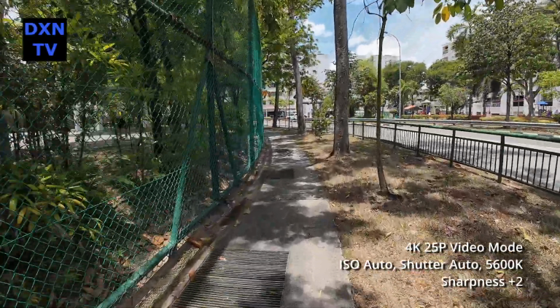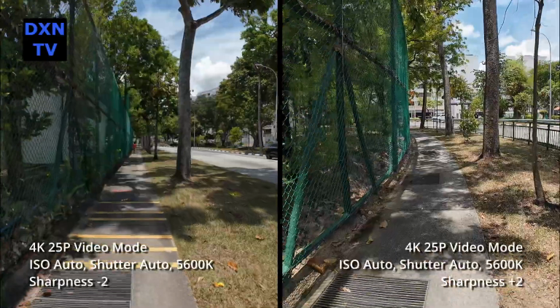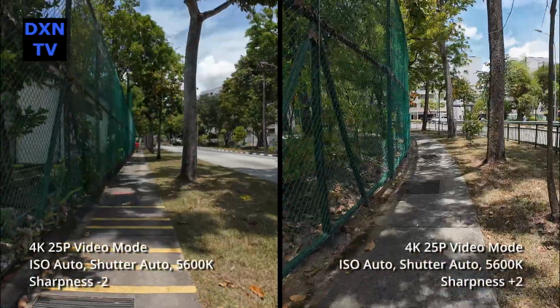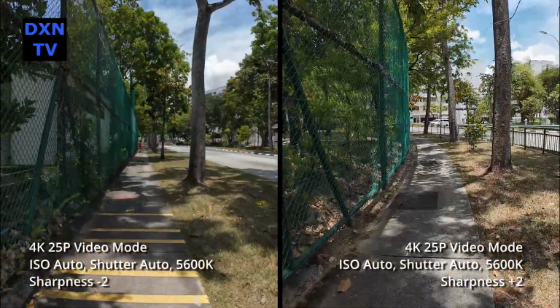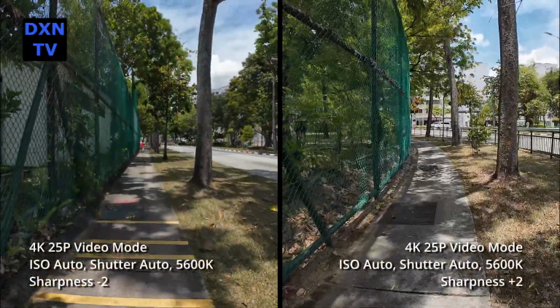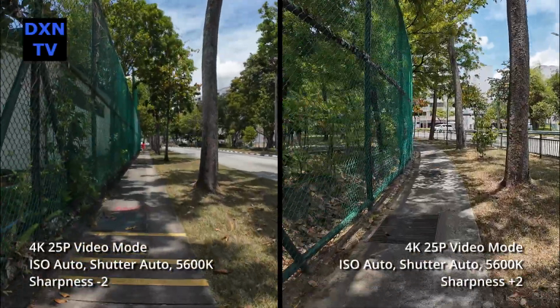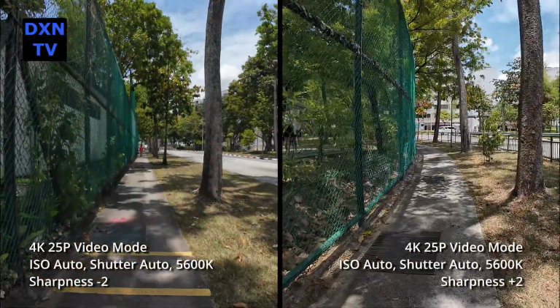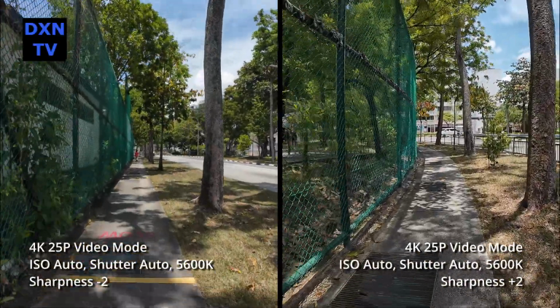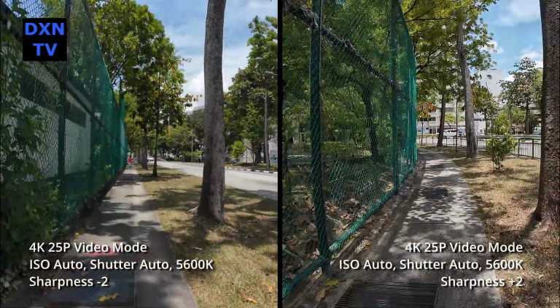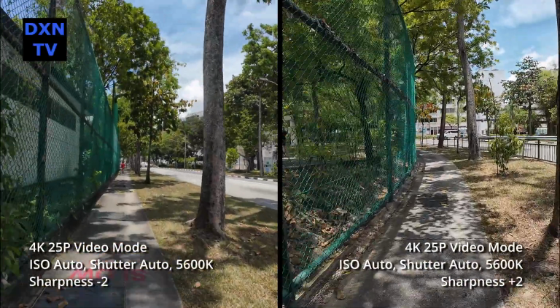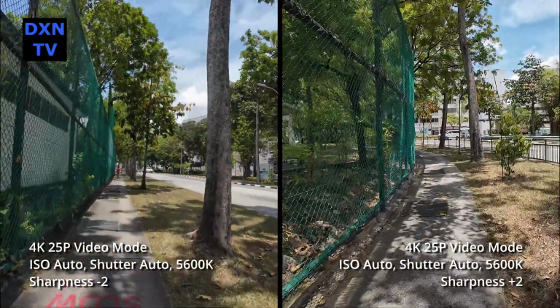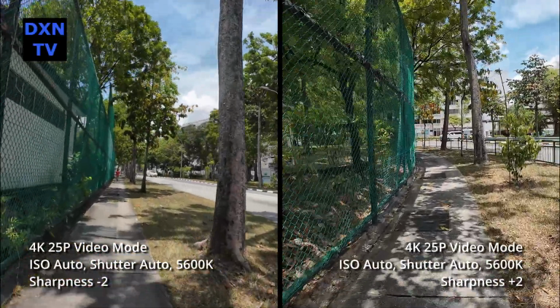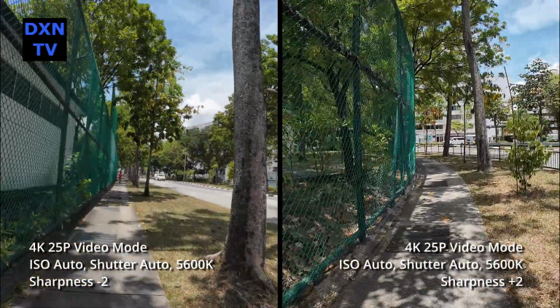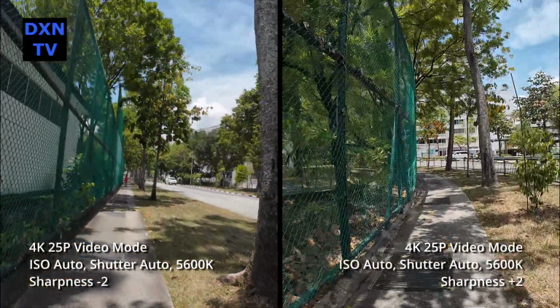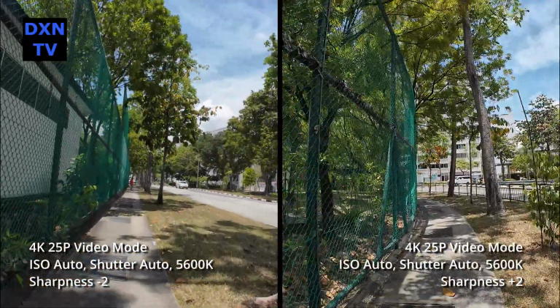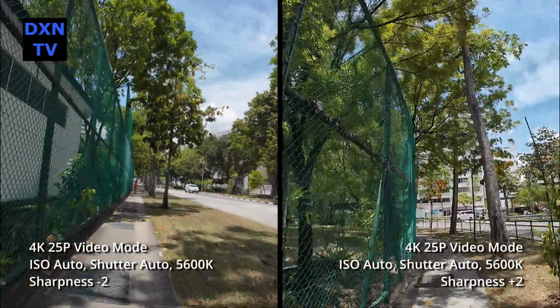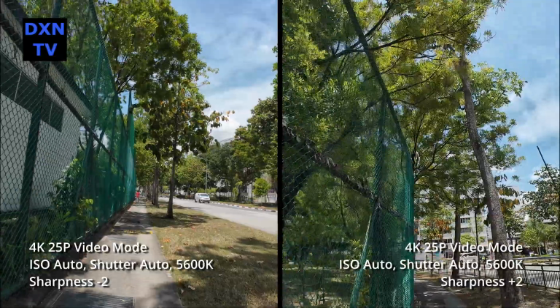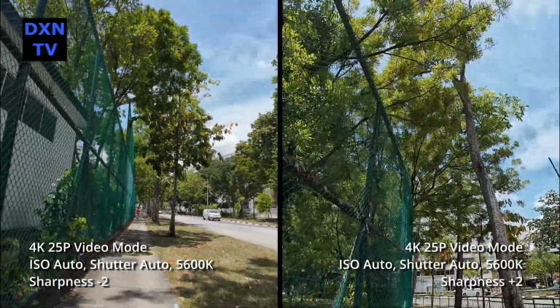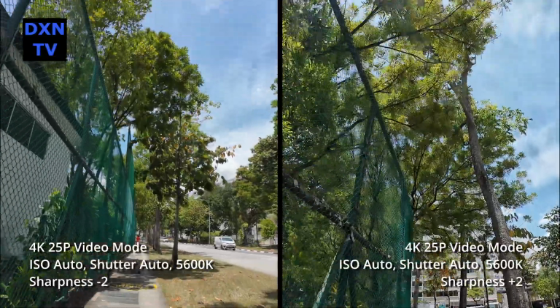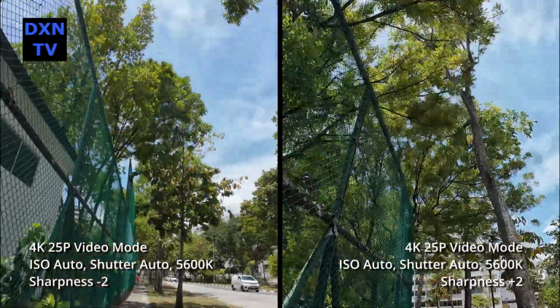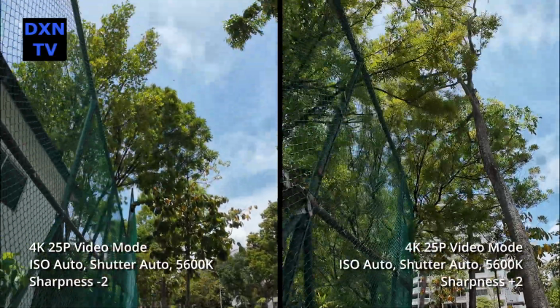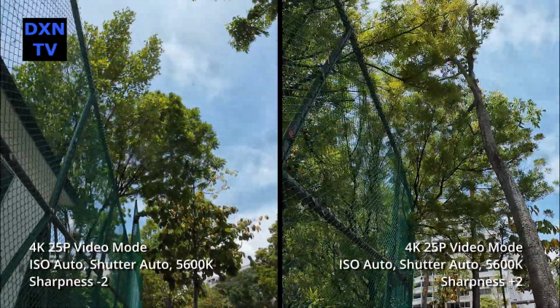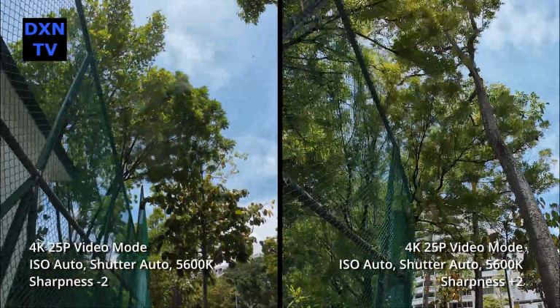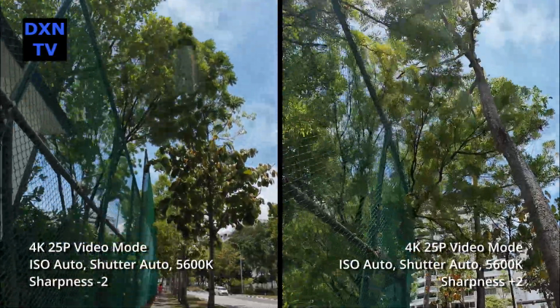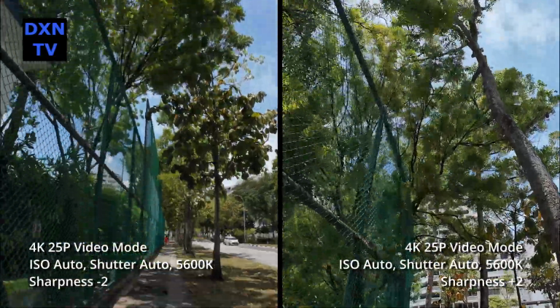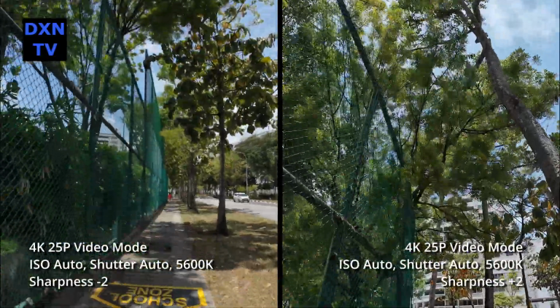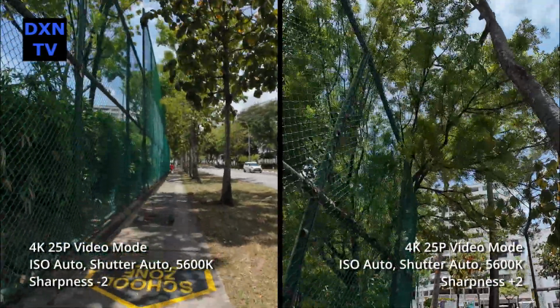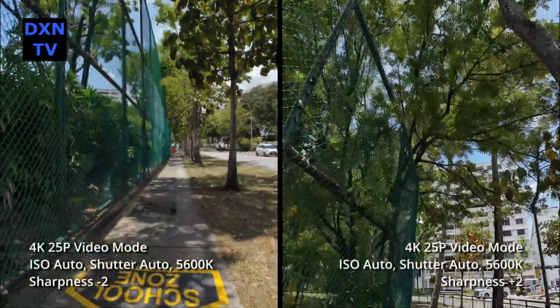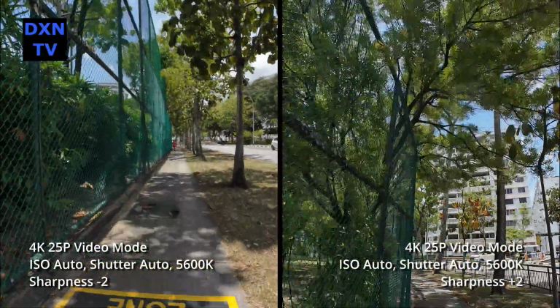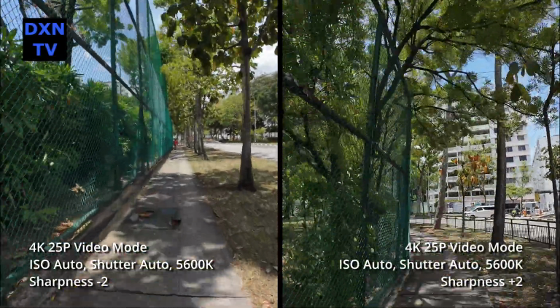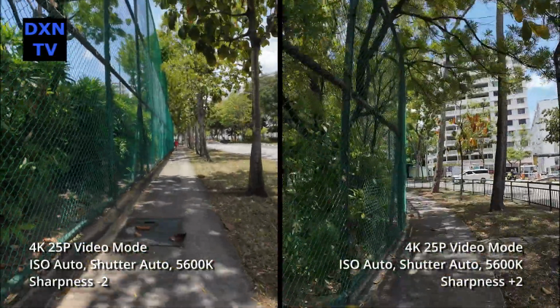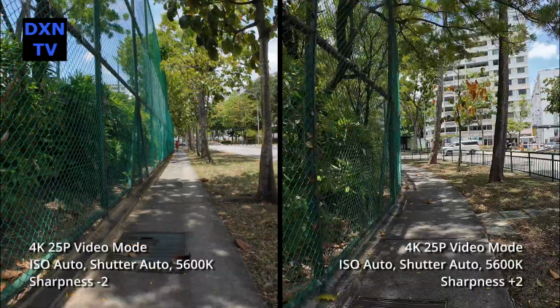Here is a side-by-side comparison of minus 2 and plus 2 sharpness settings. We think too much detail may work against the video quality after compression, because there will be a lot of compression artifacts.